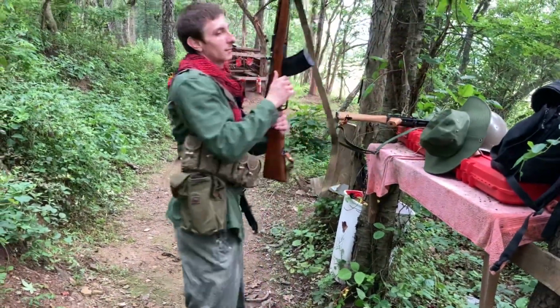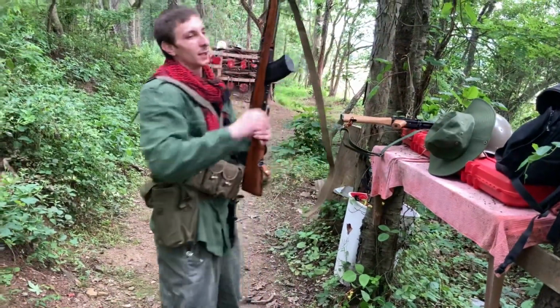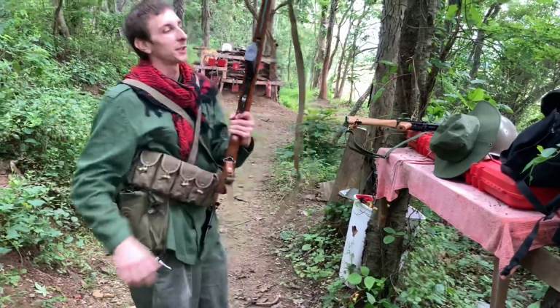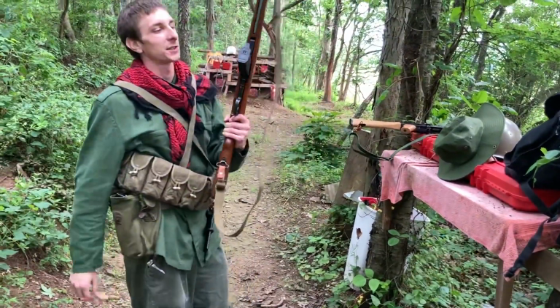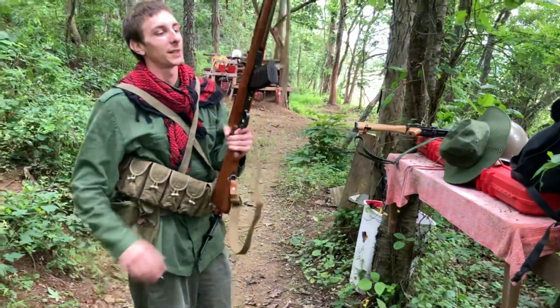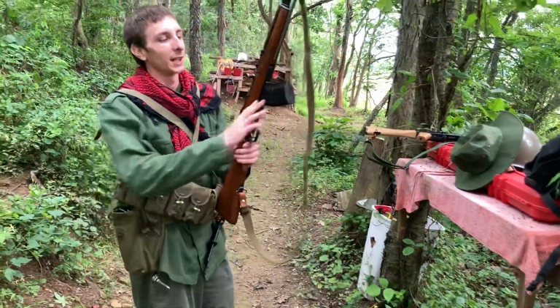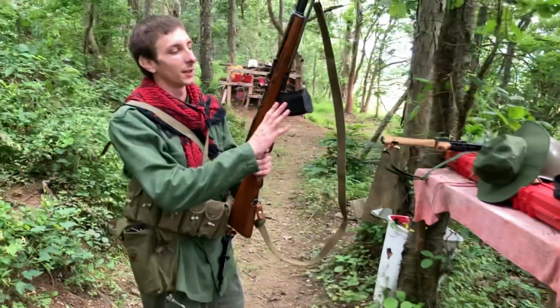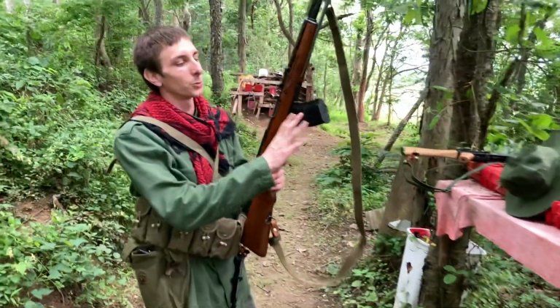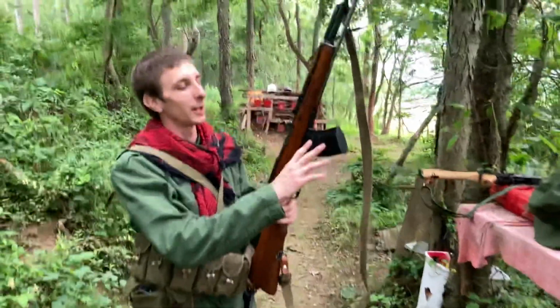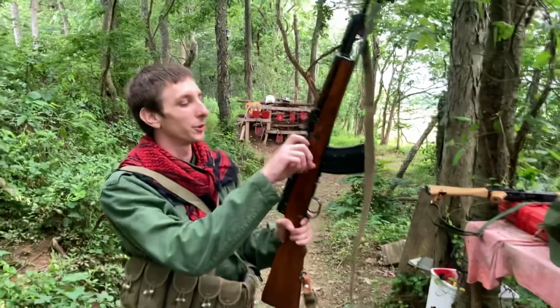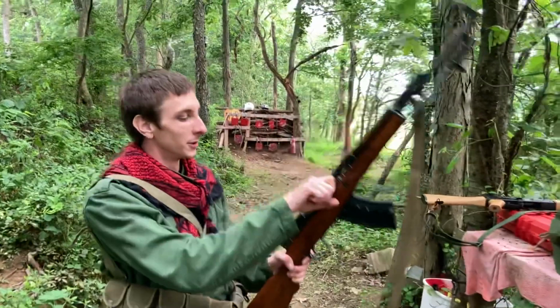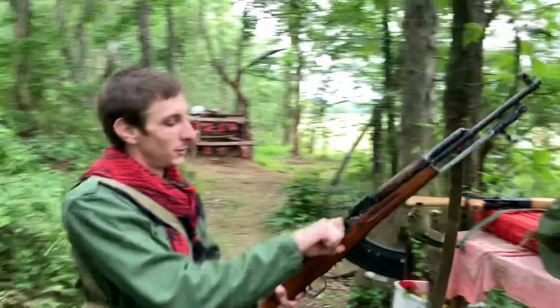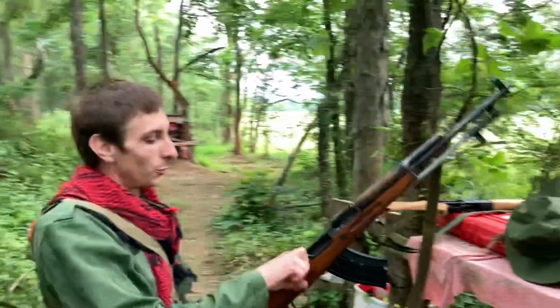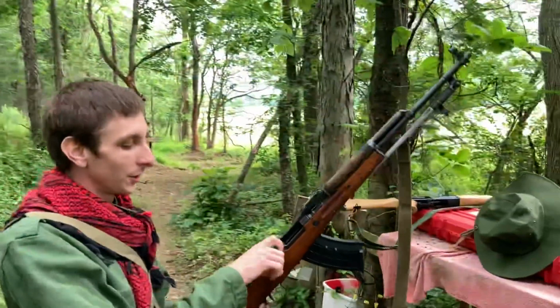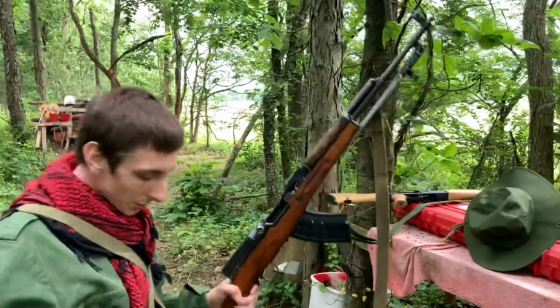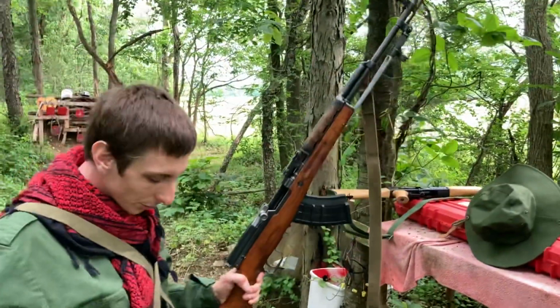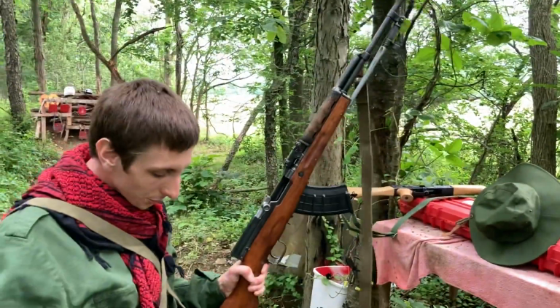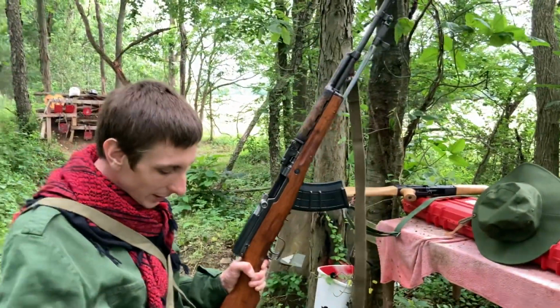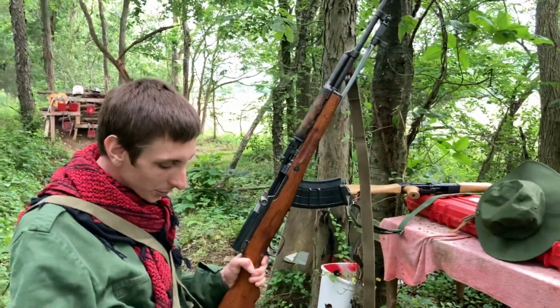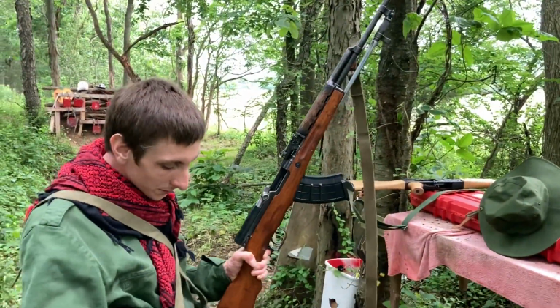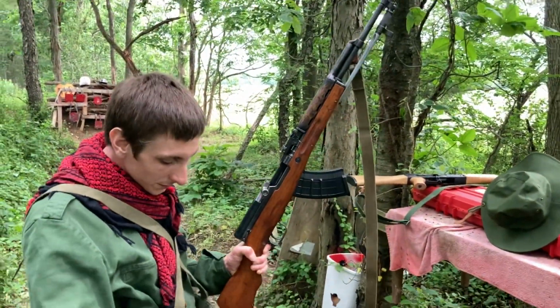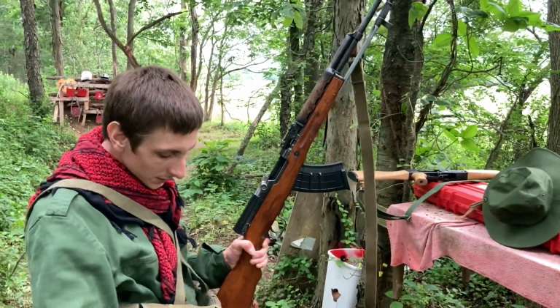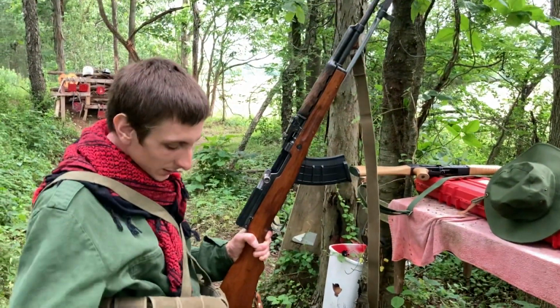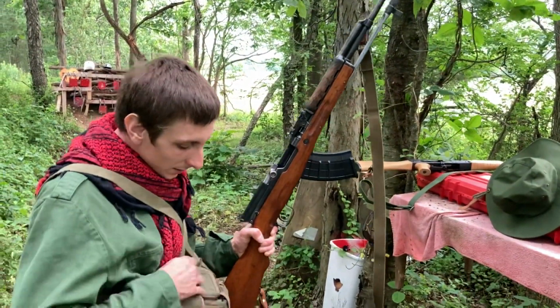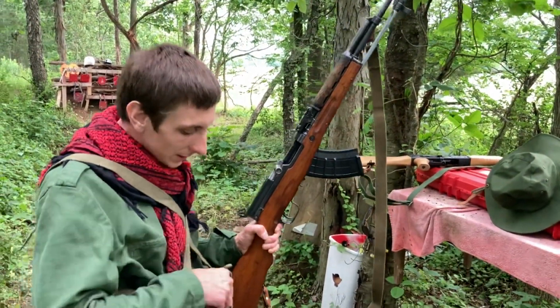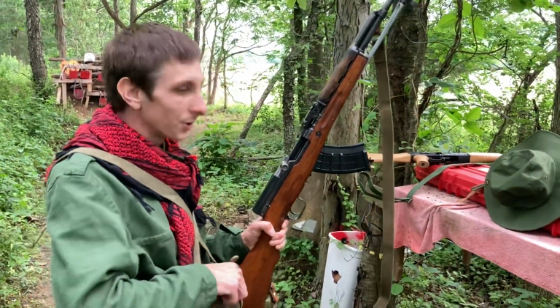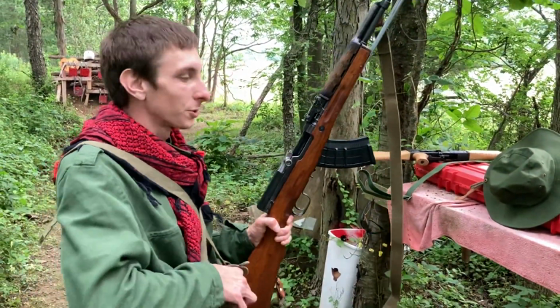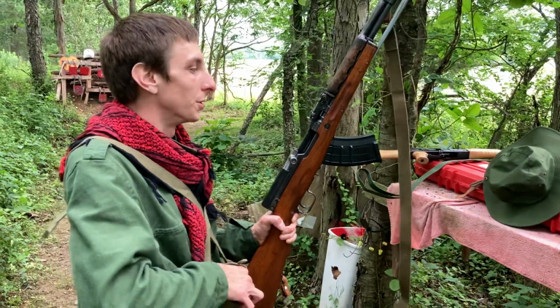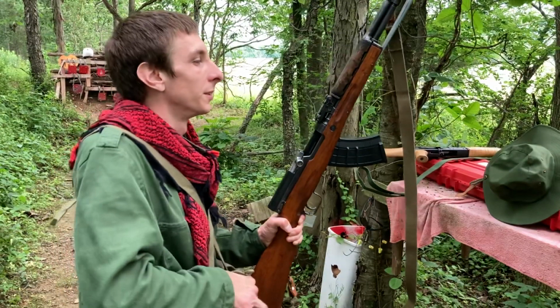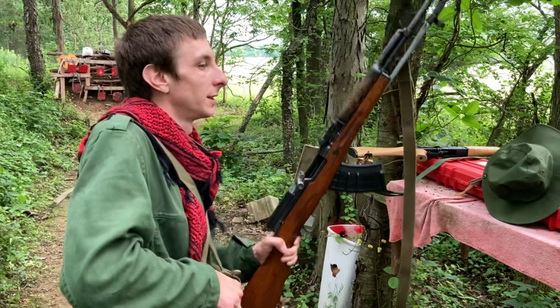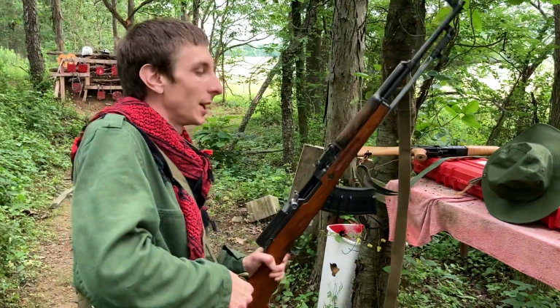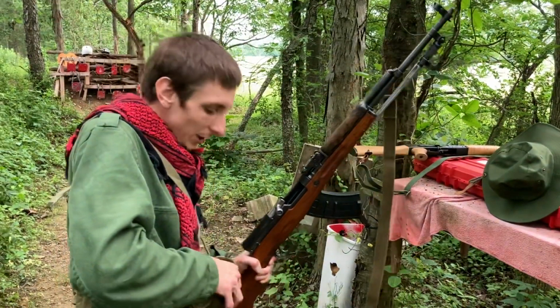With this SKS I've got a 20-round magazine in it, because the original 10-rounder doesn't work as well — it jams up.